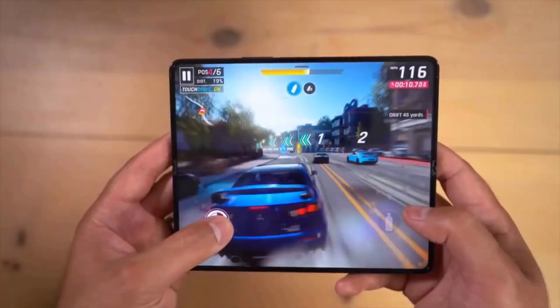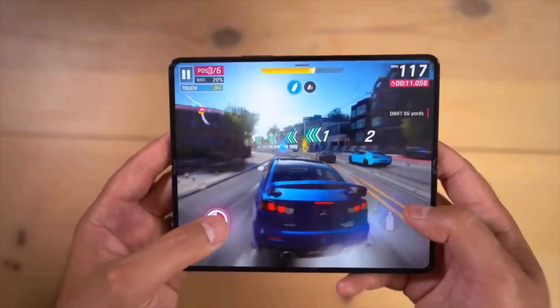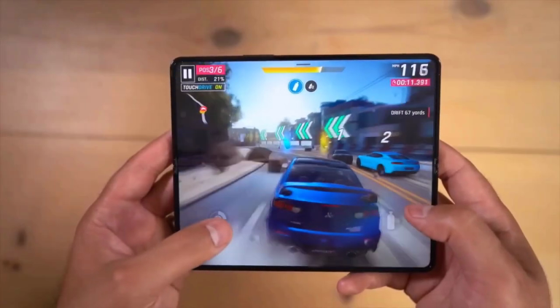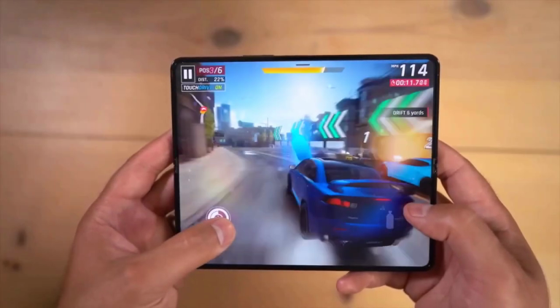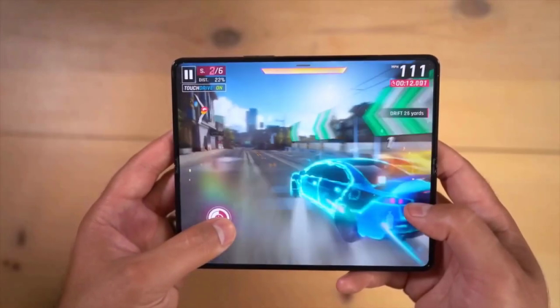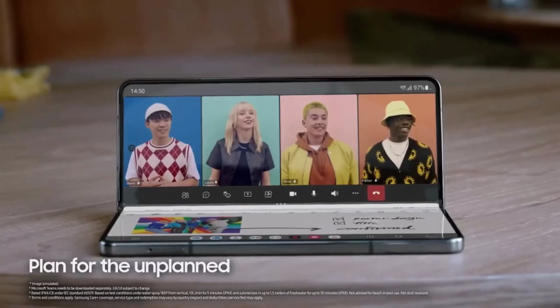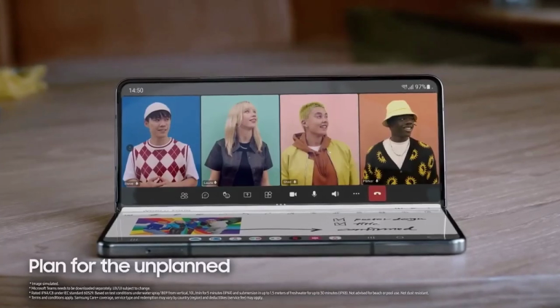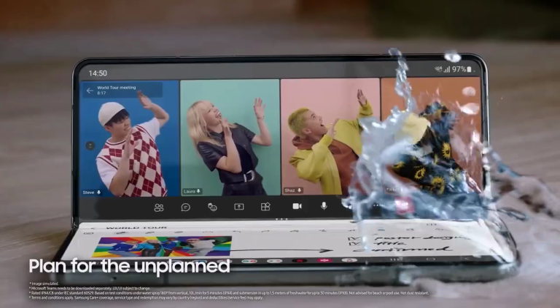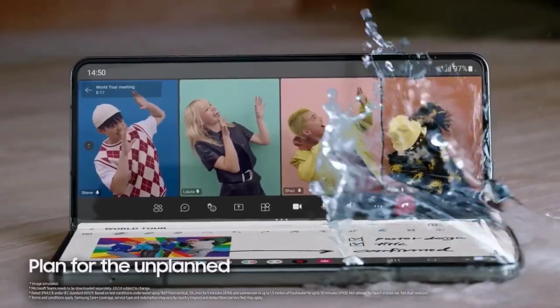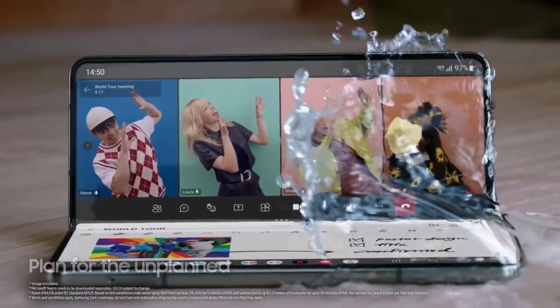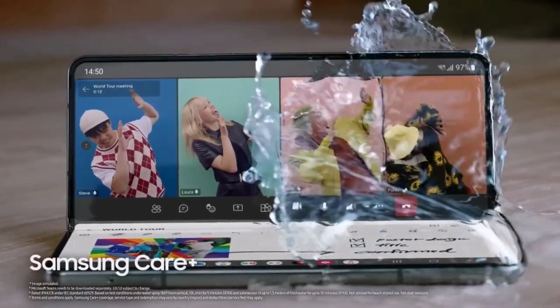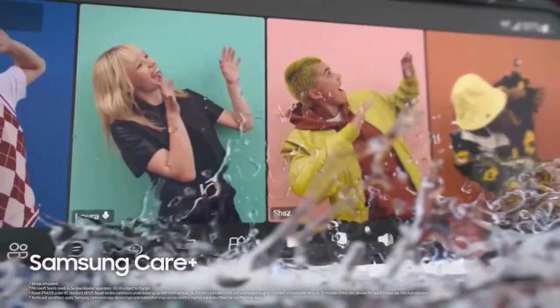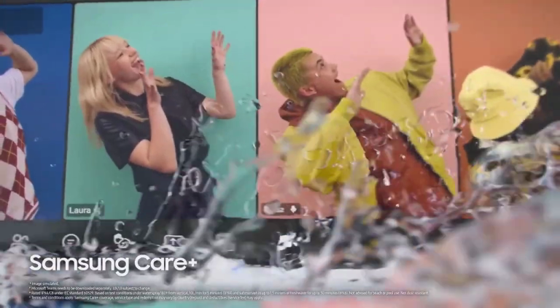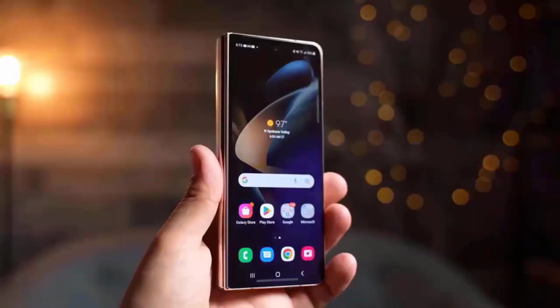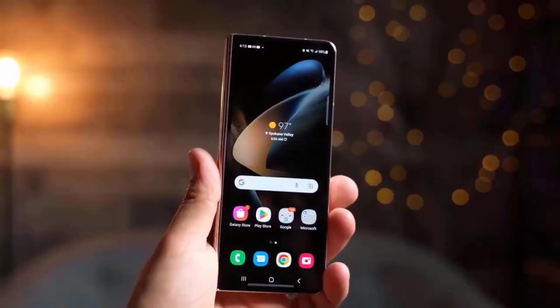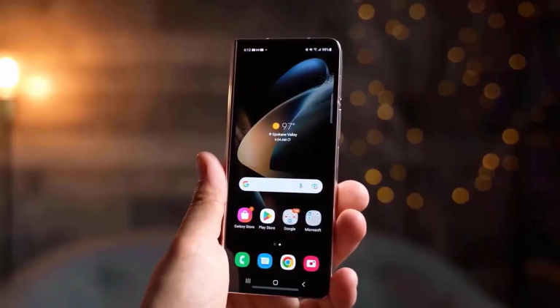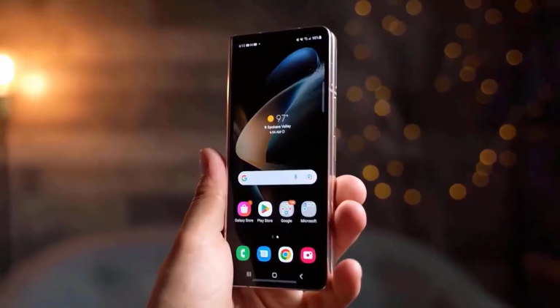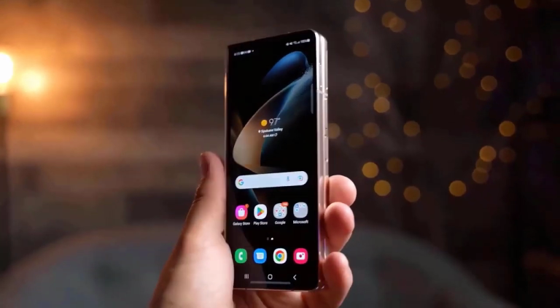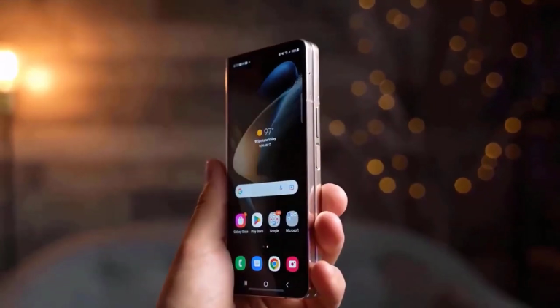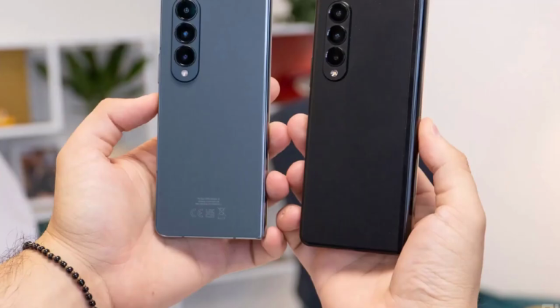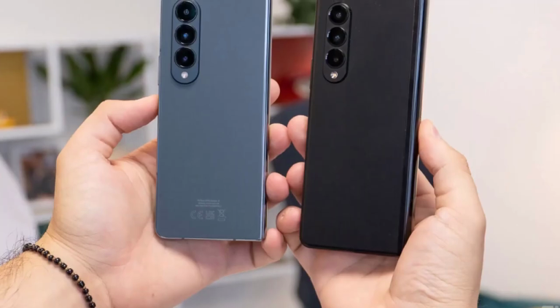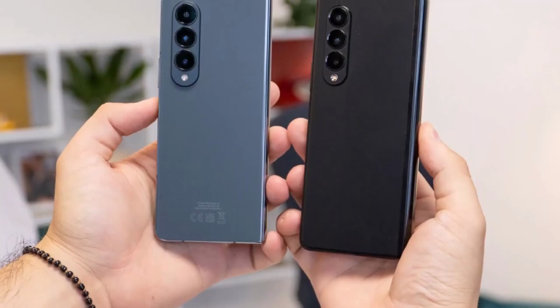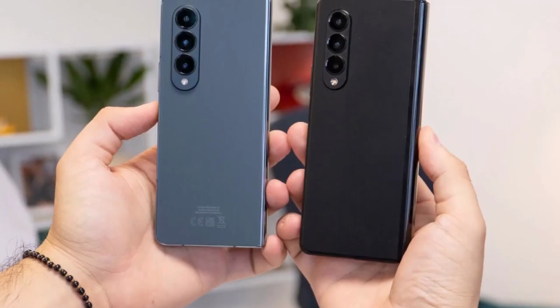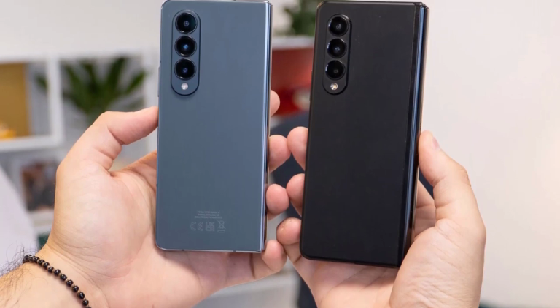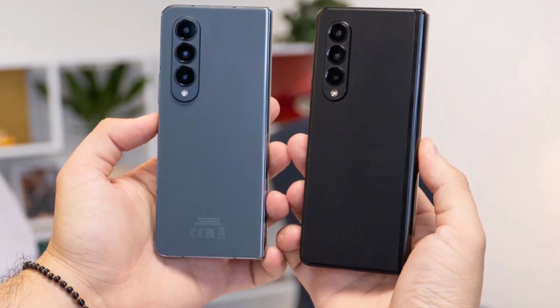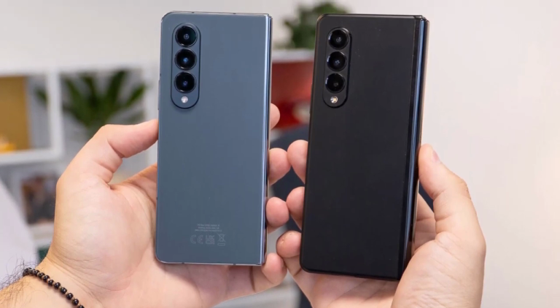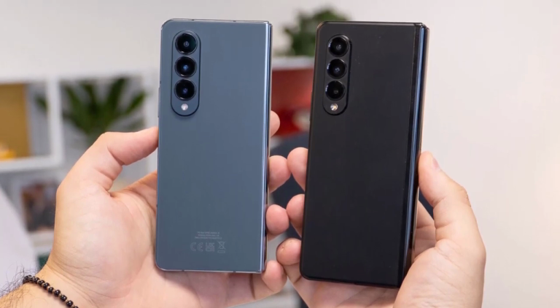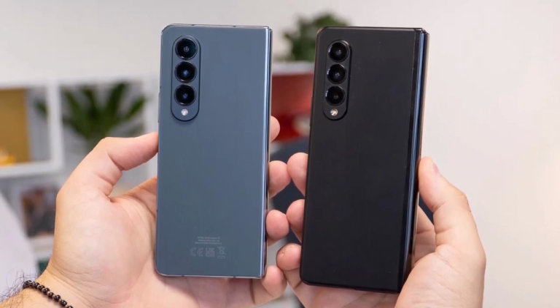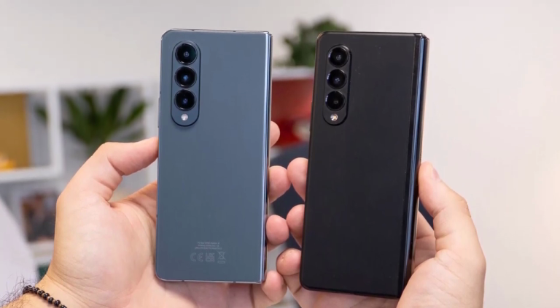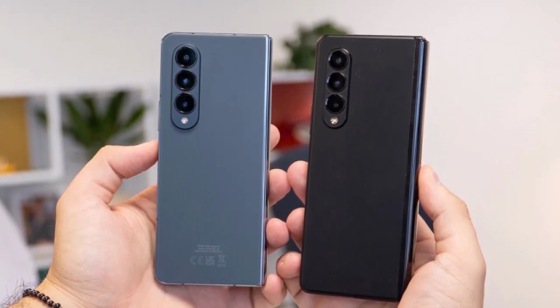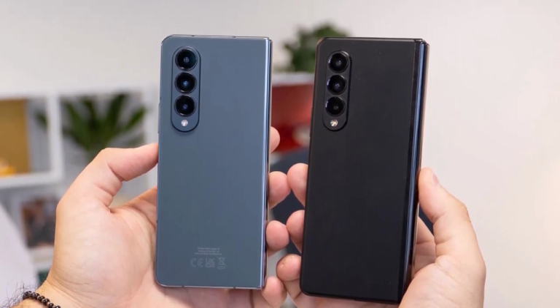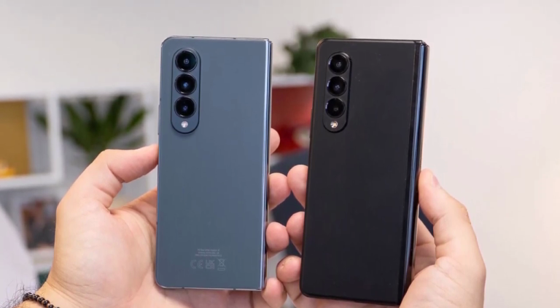Whether it's gaming, editing documents, or running multiple apps simultaneously, users can expect exceptional performance and efficiency. In terms of camera capabilities, Samsung never disappoints.